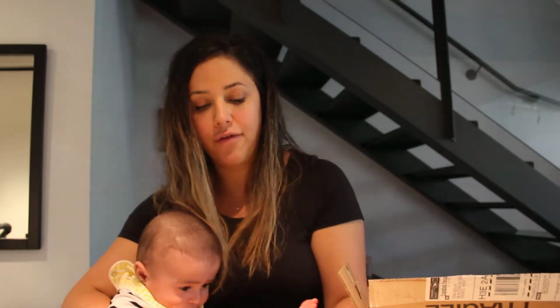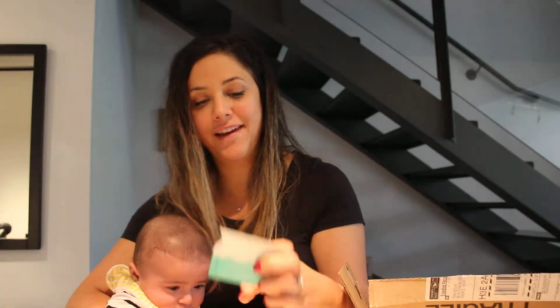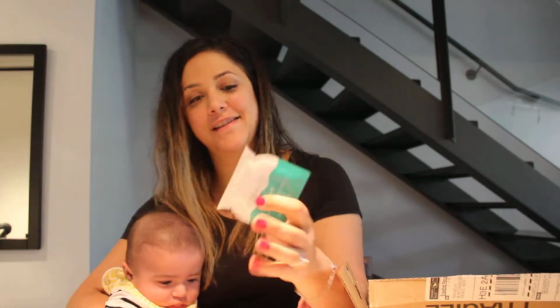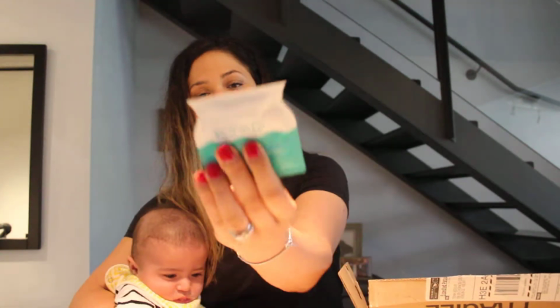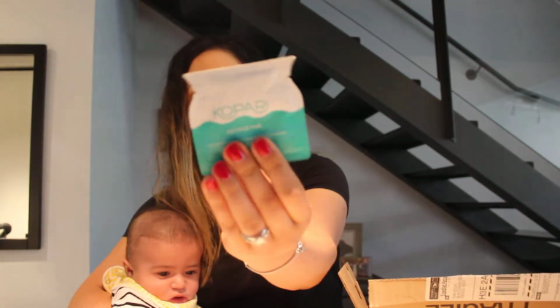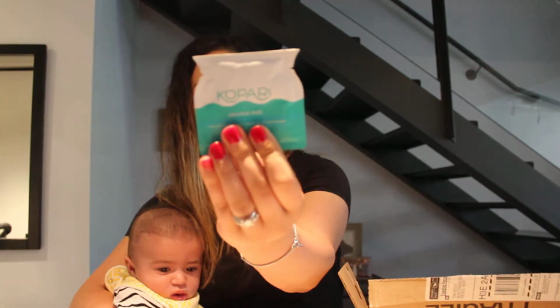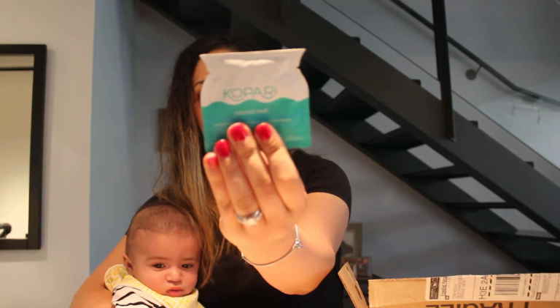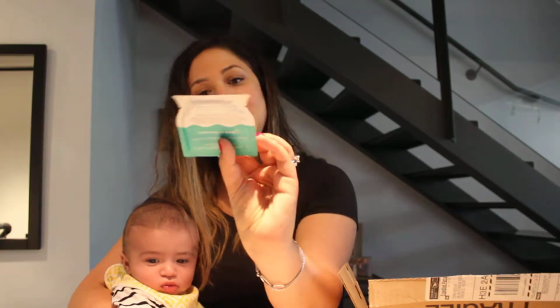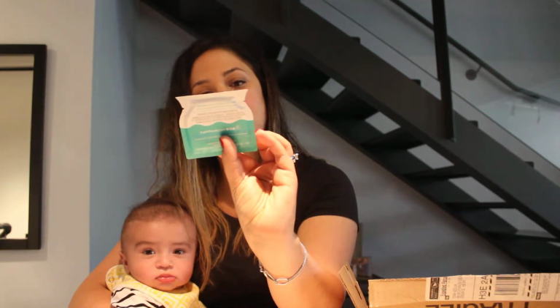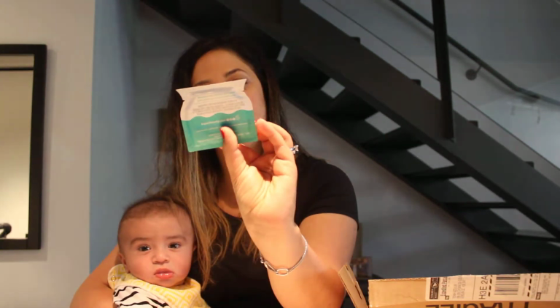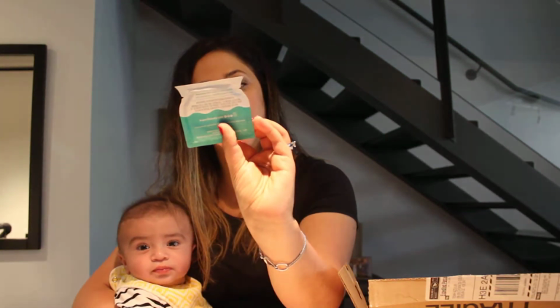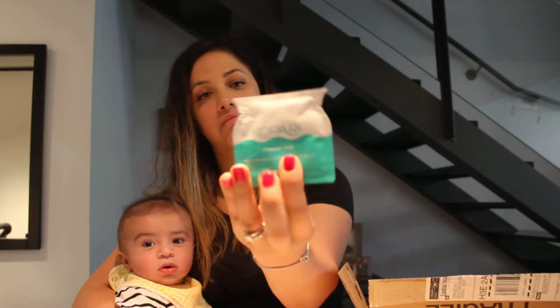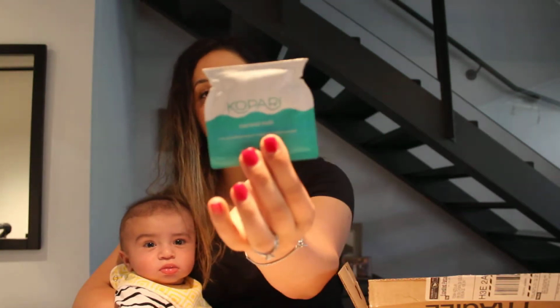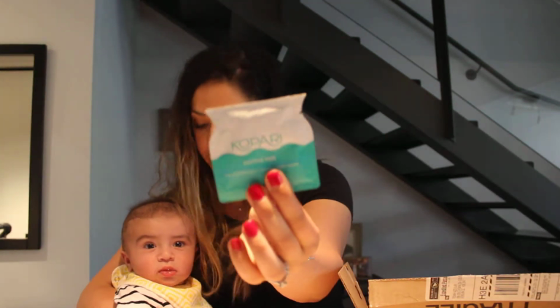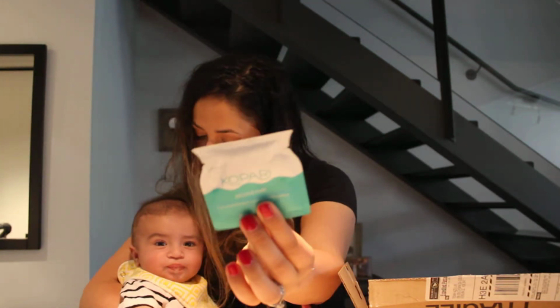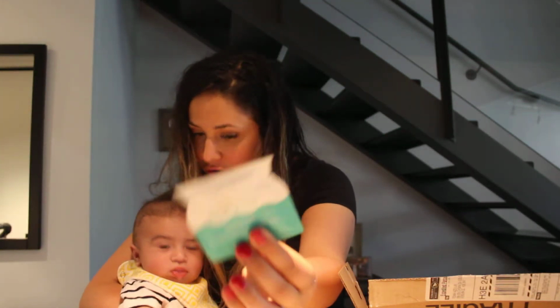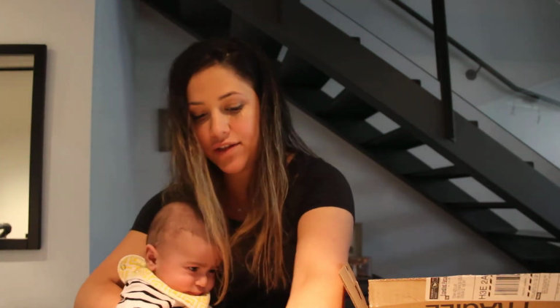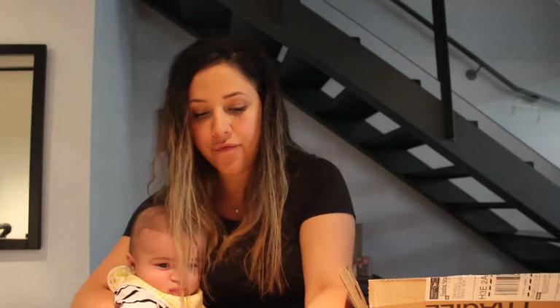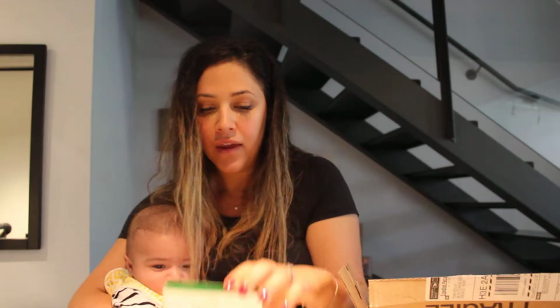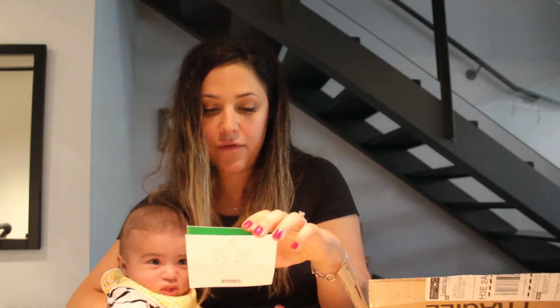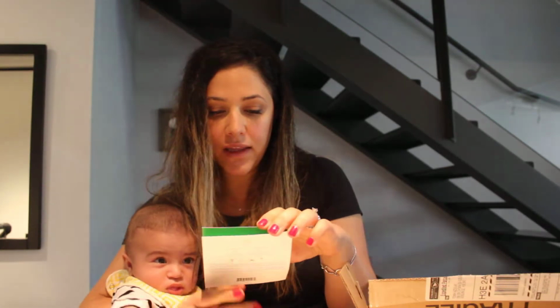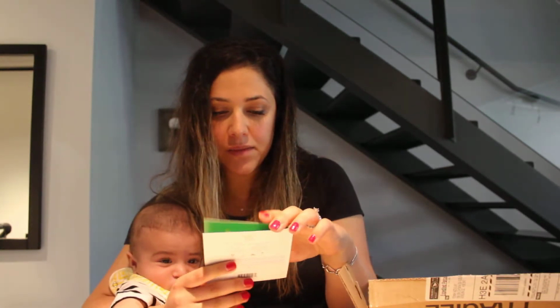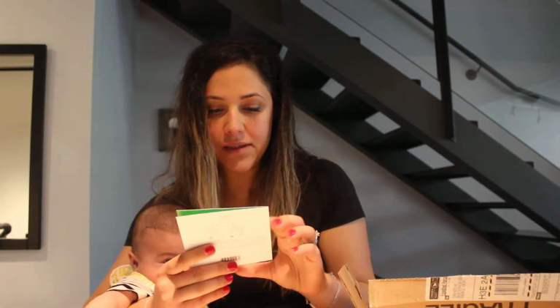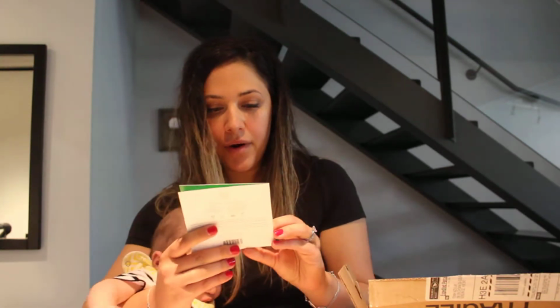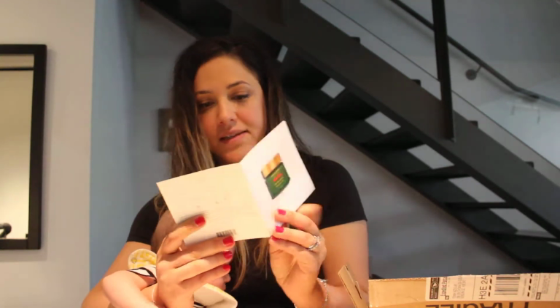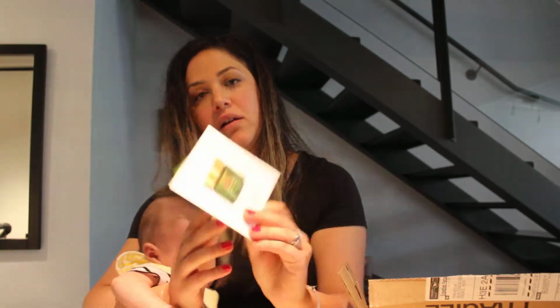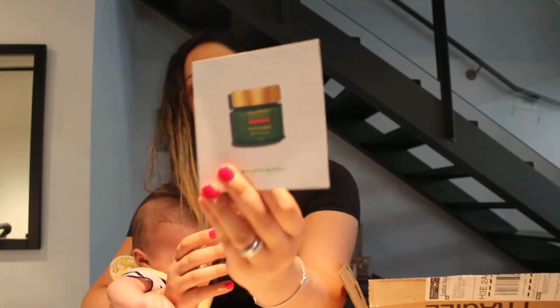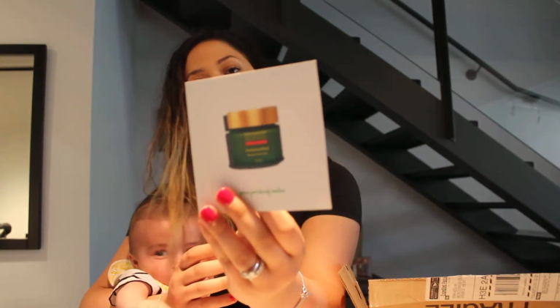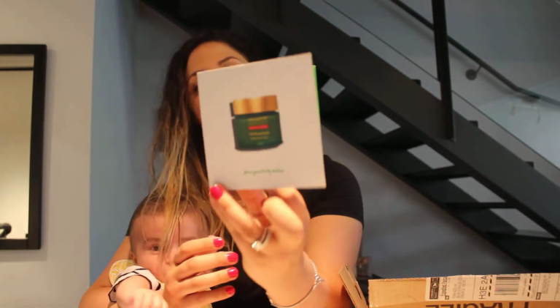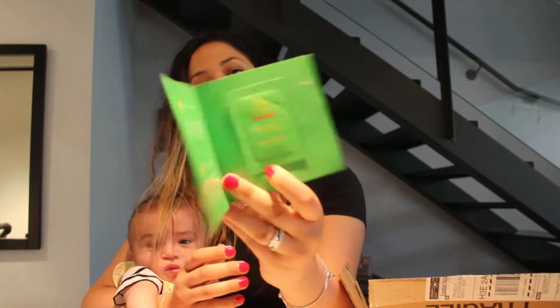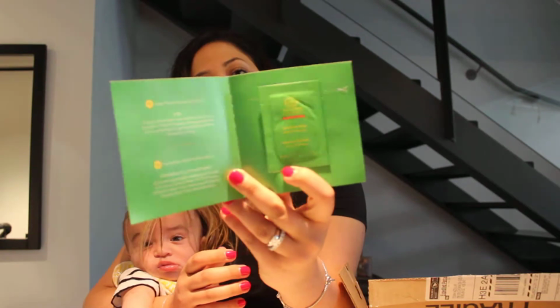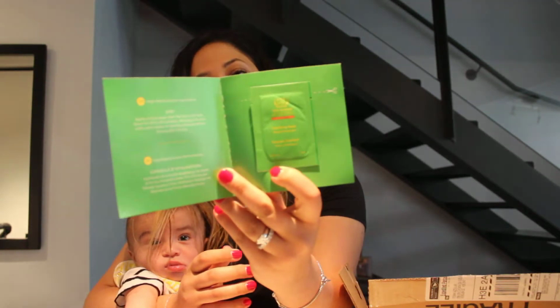Oh, funny — this is actually the product that I just ordered, and they gave me a sample of it too, so we get to try that as well. And then finally, this is by Tata Harper and it's a clarifying mask — a little sample inside.